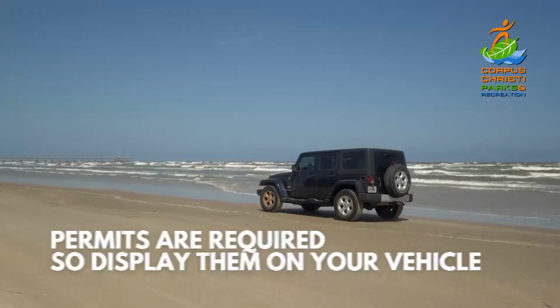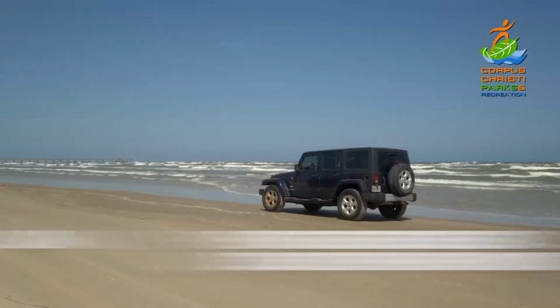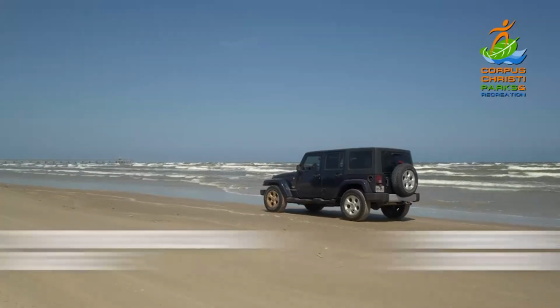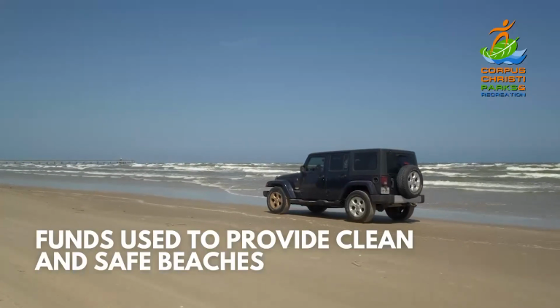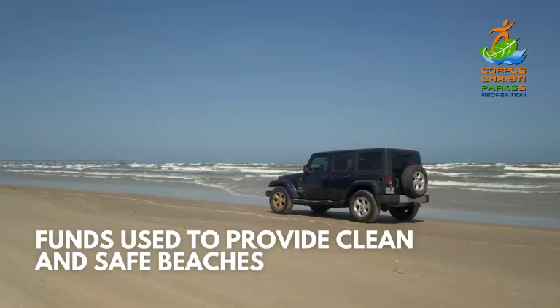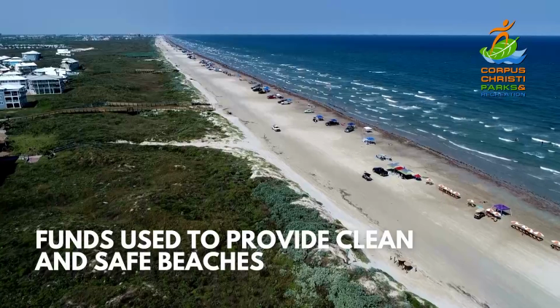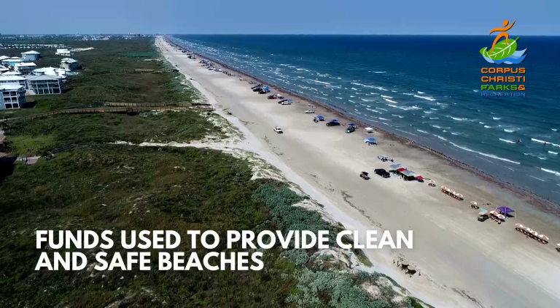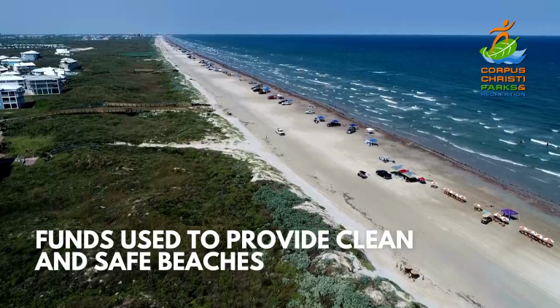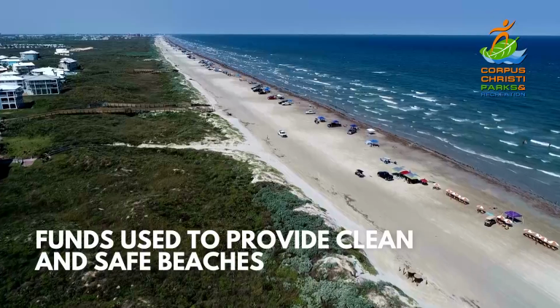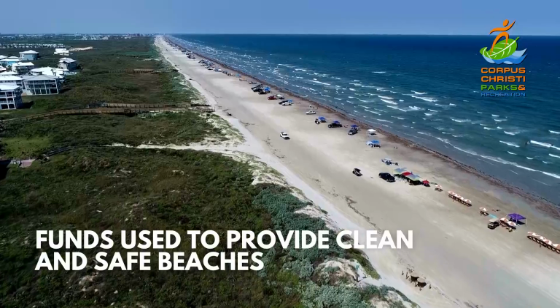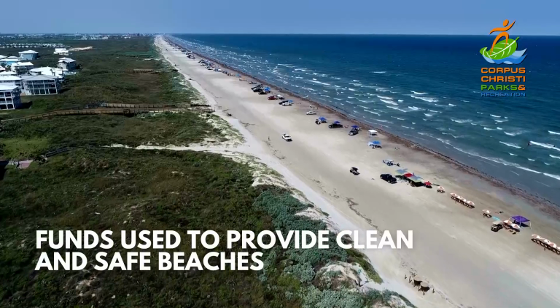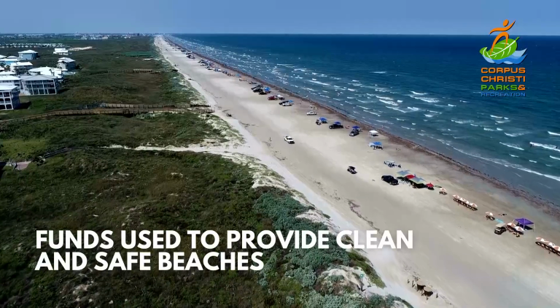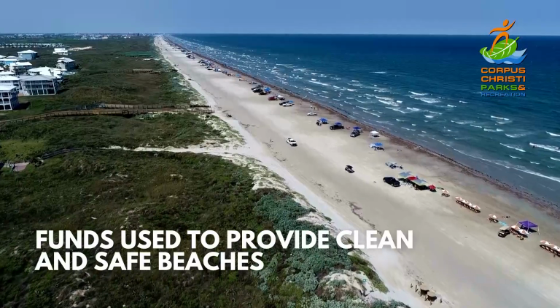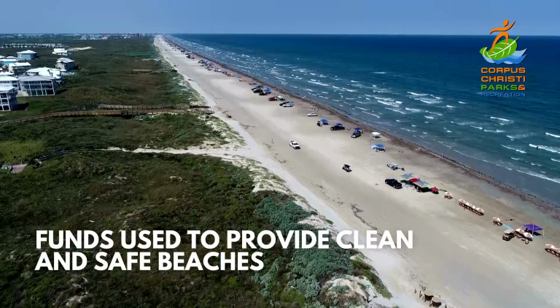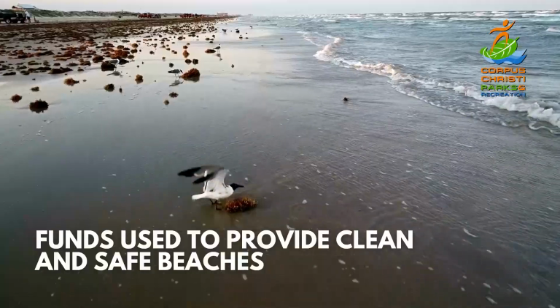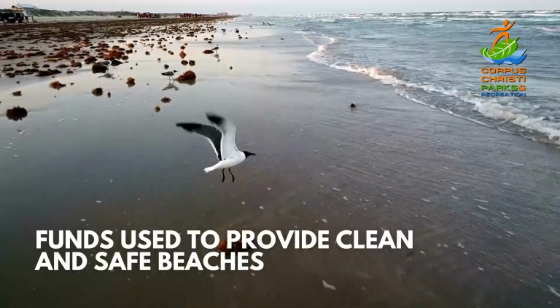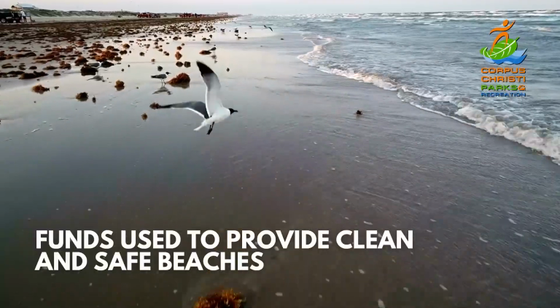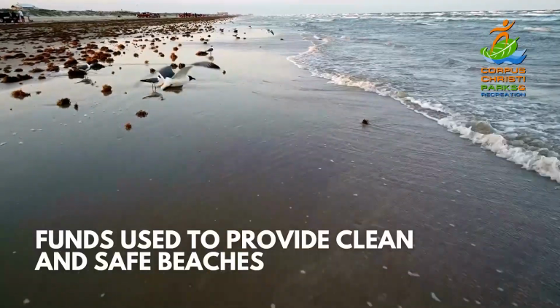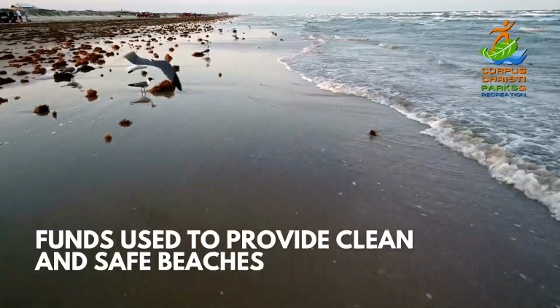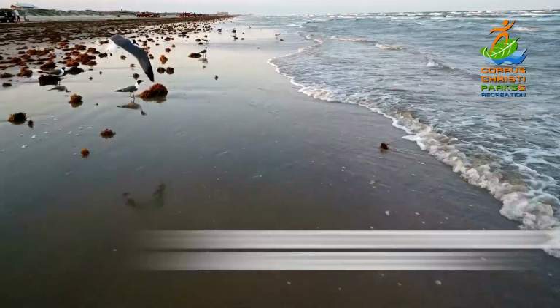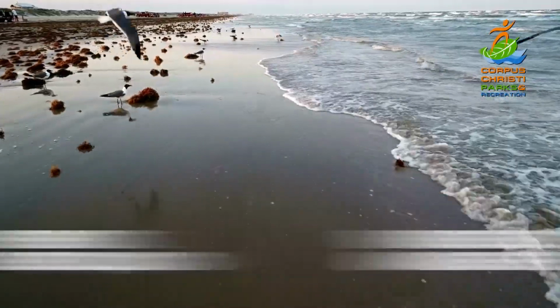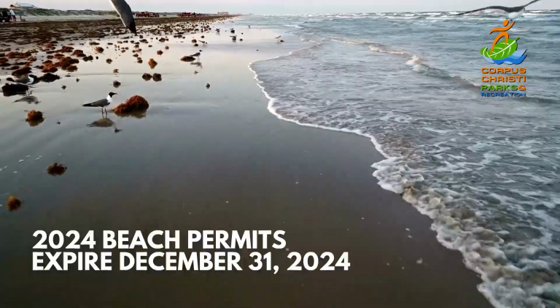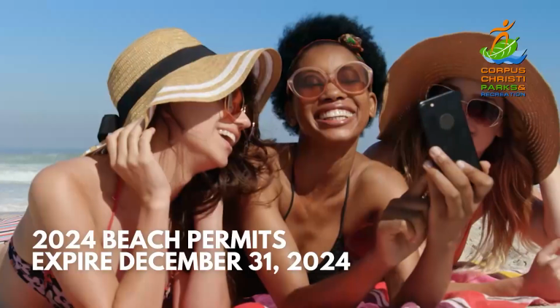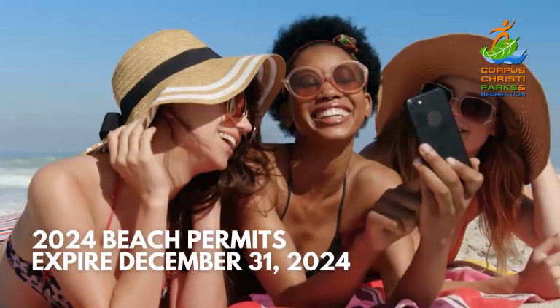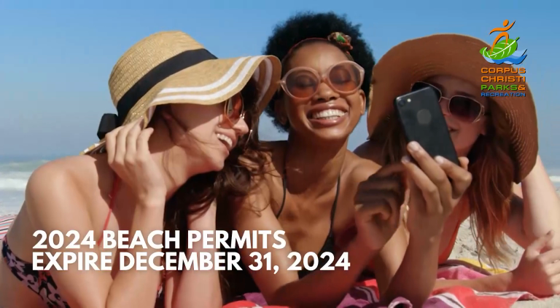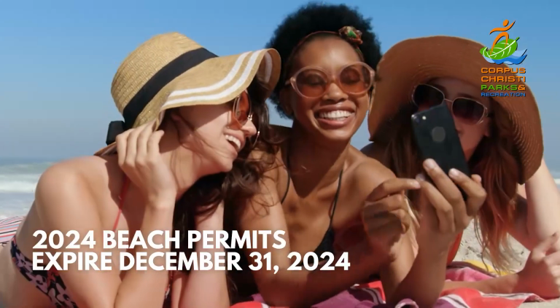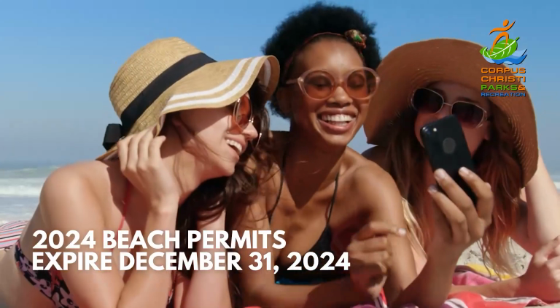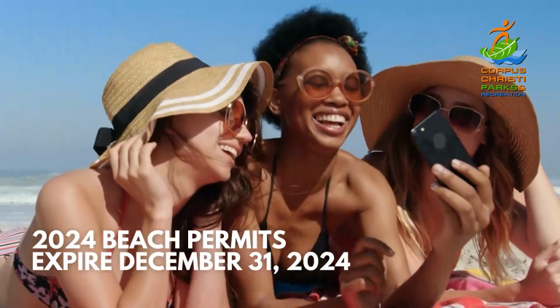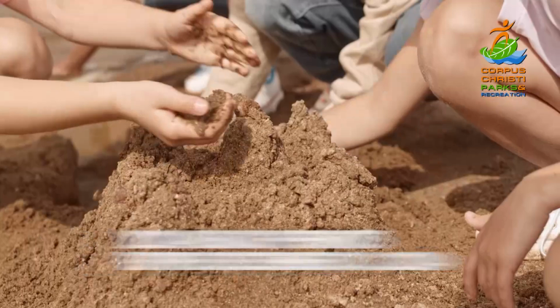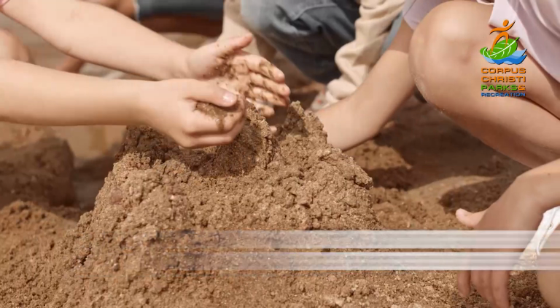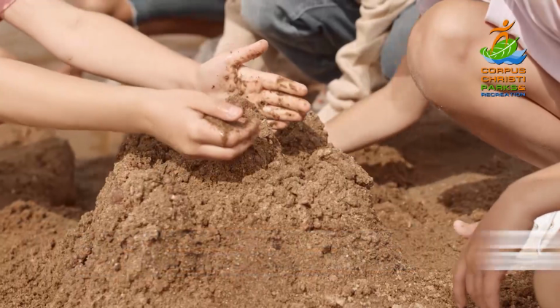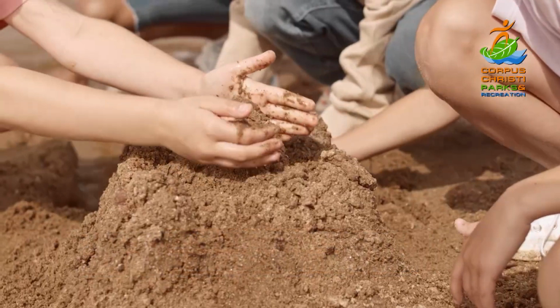All the funds from the permit sales will be used to provide clean and safe beaches for all our visitors to enjoy. The permit is good until December 31st, so come back and visit us as often as you like.